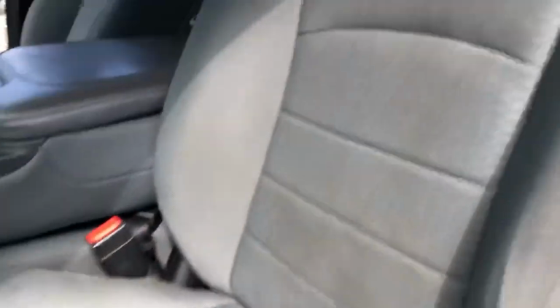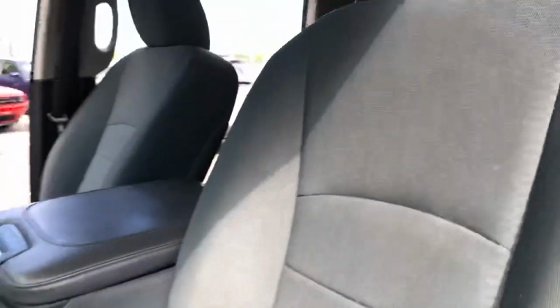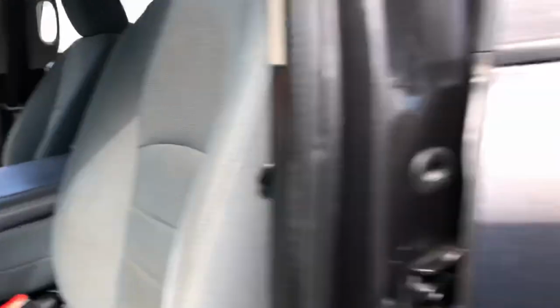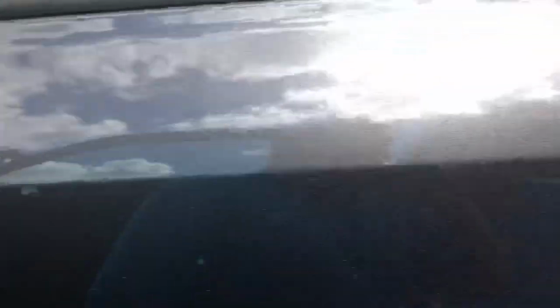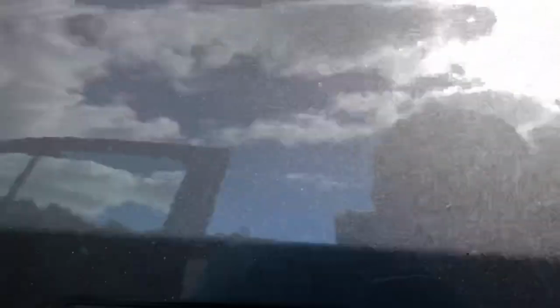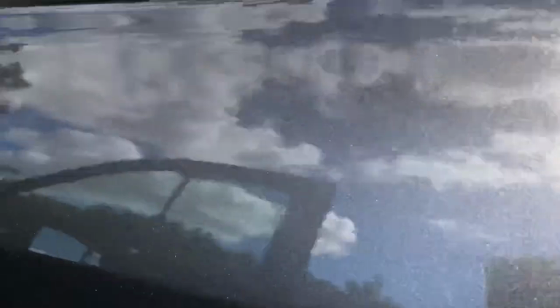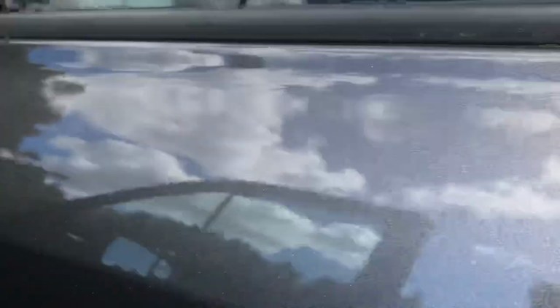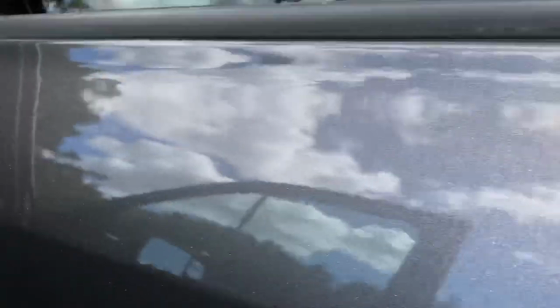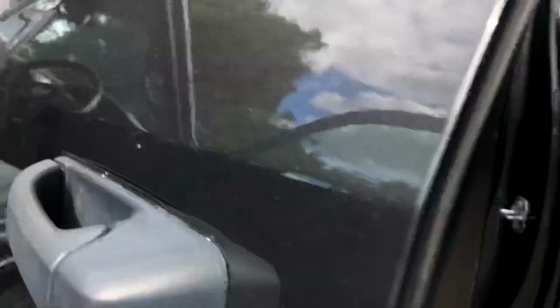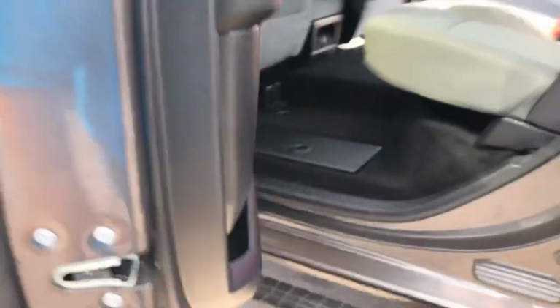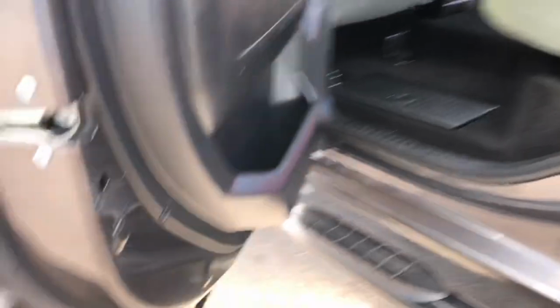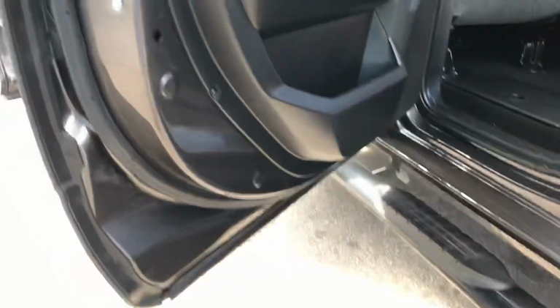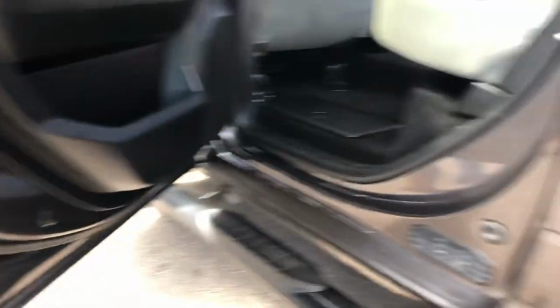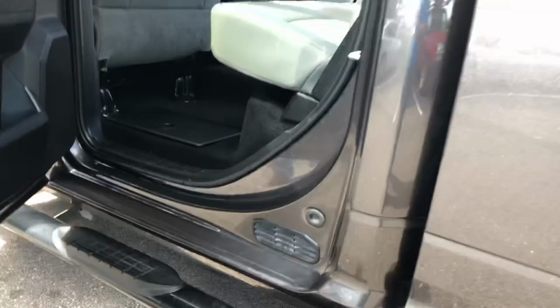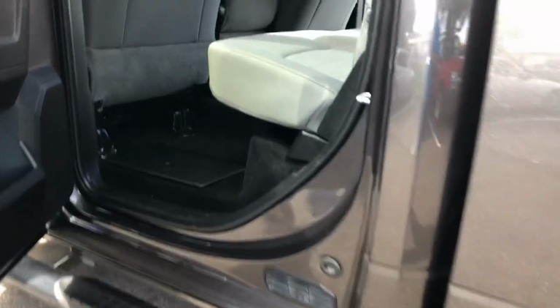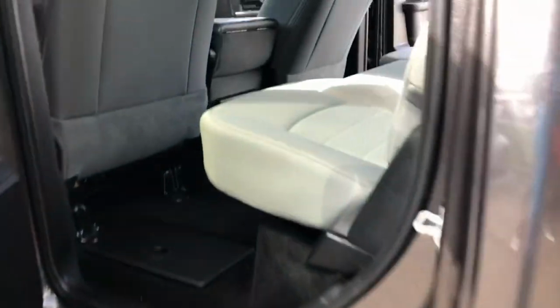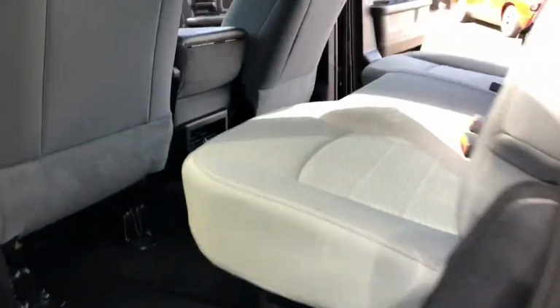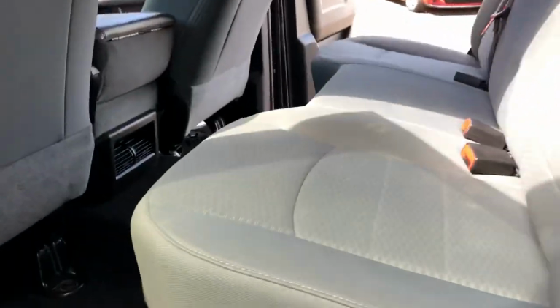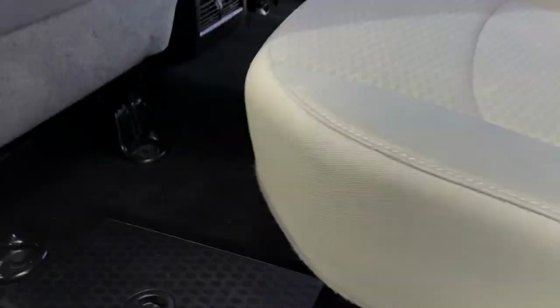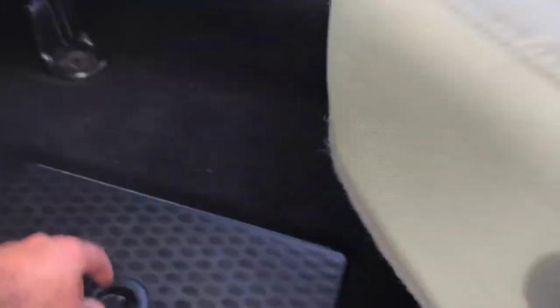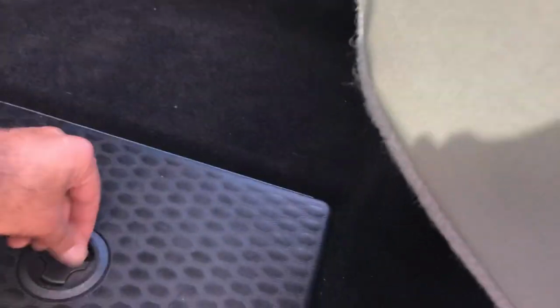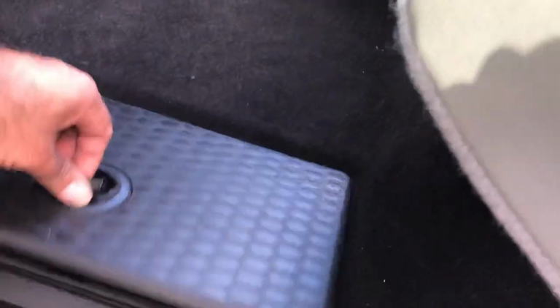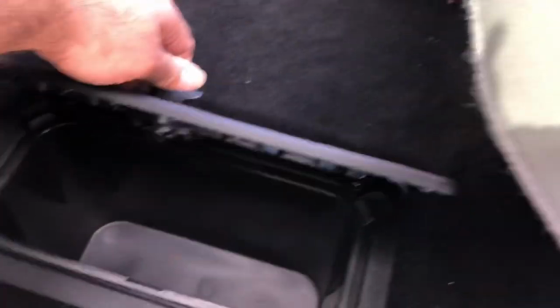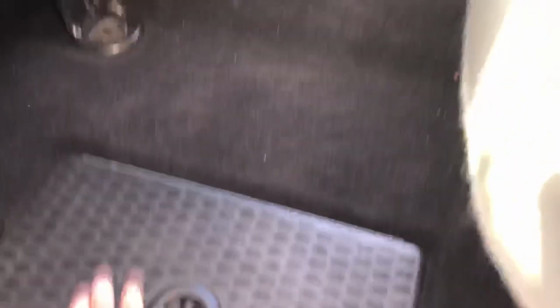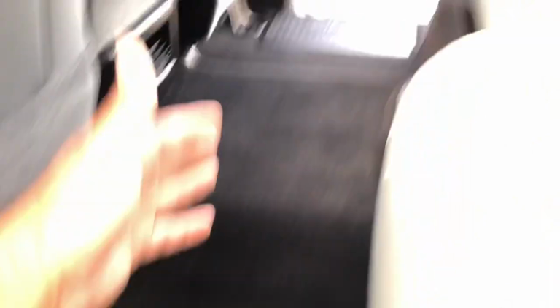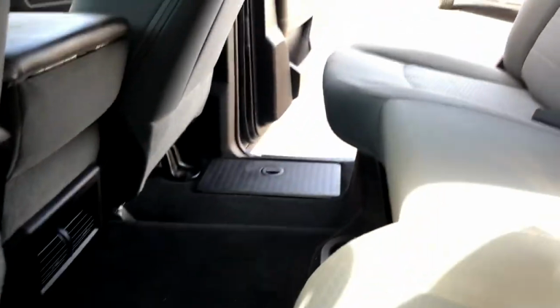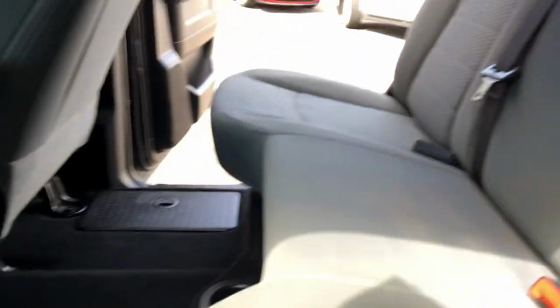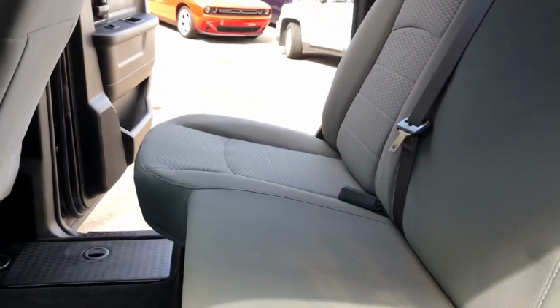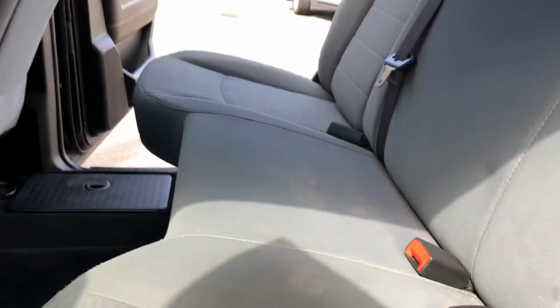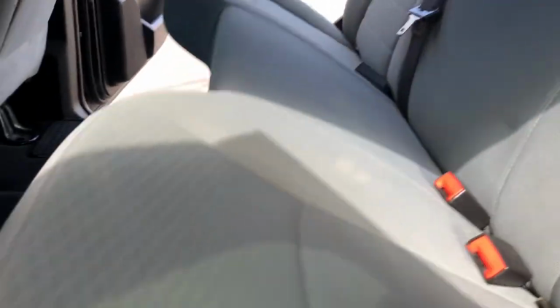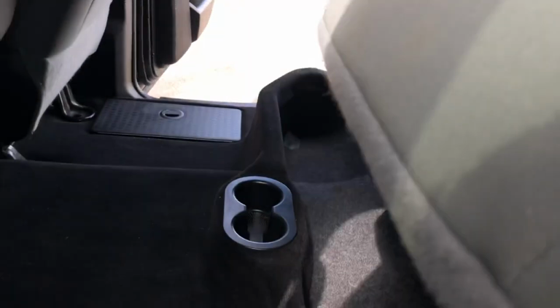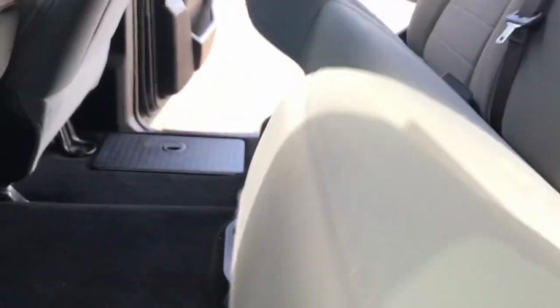The truck has been detailed. The paint is metallic gray, very clean. Under the doors, the cab corners are rust-free. It's also got compartment storage under the seat.